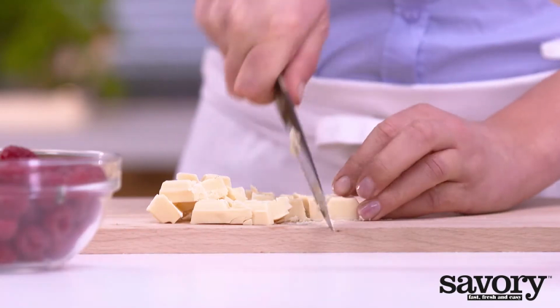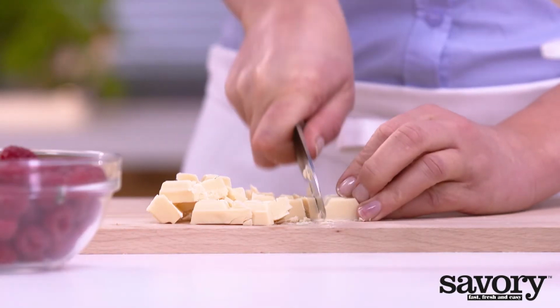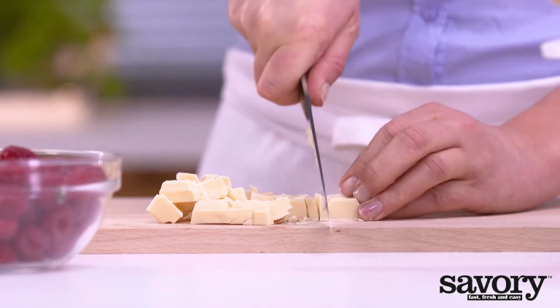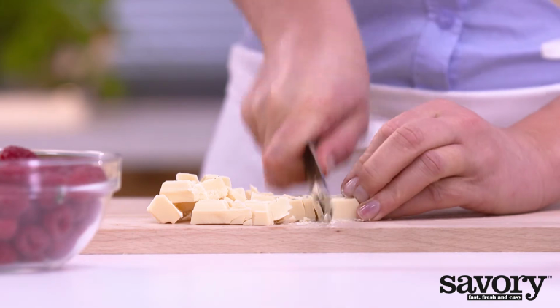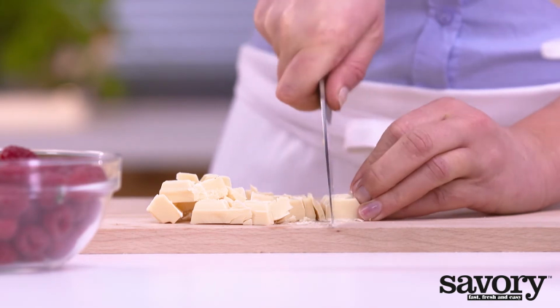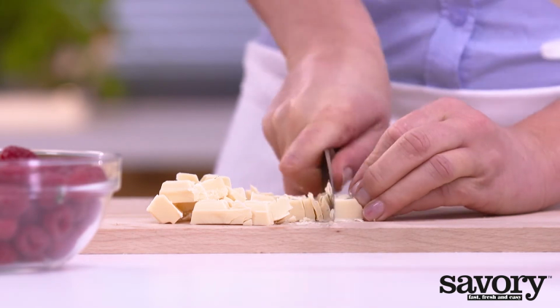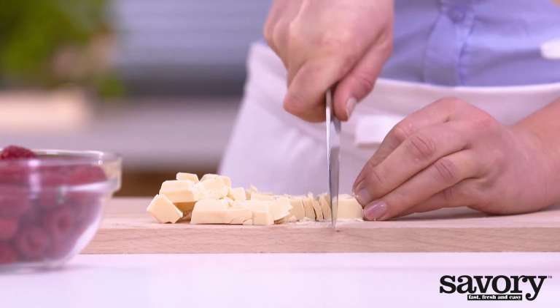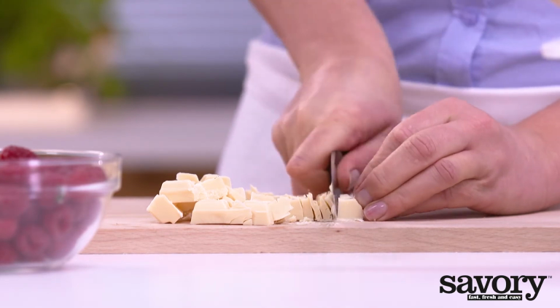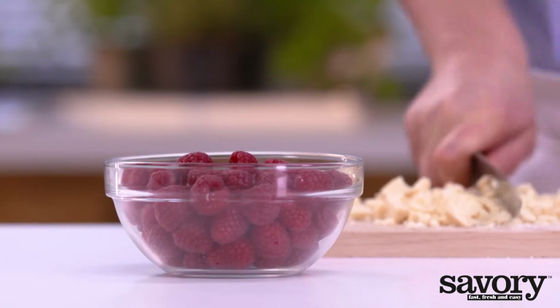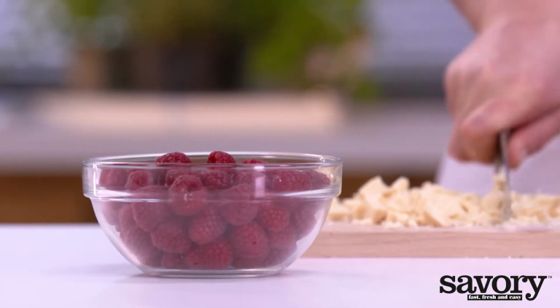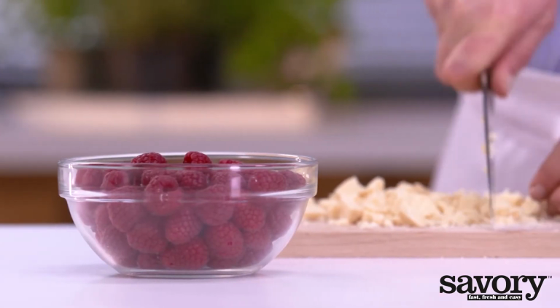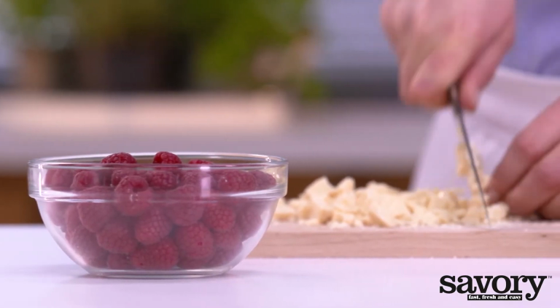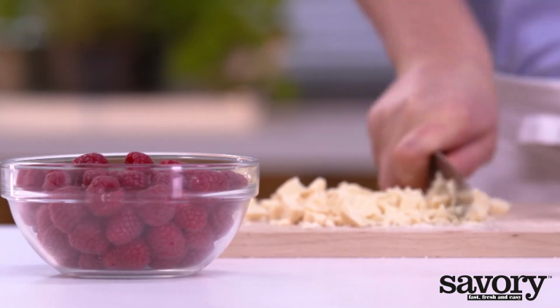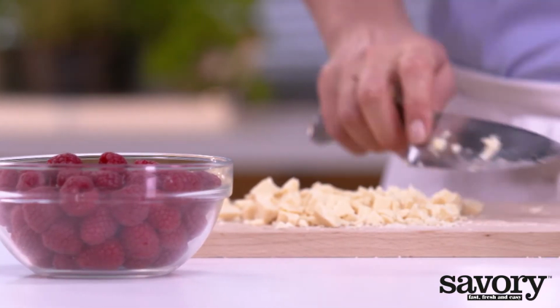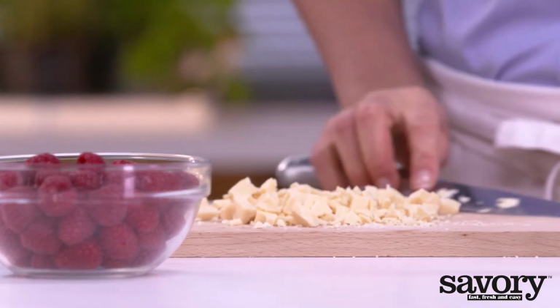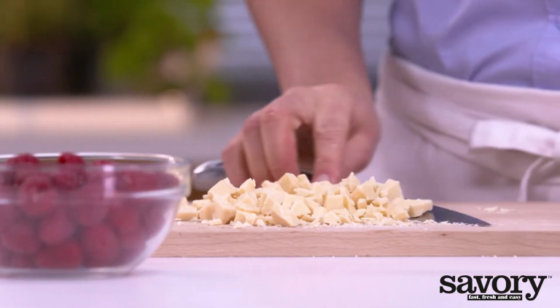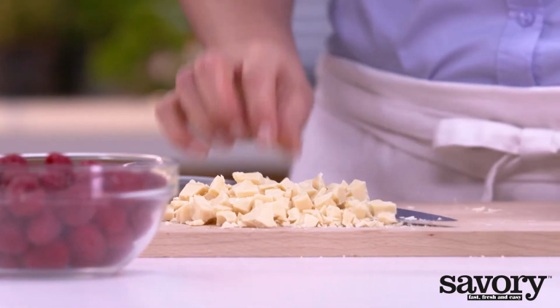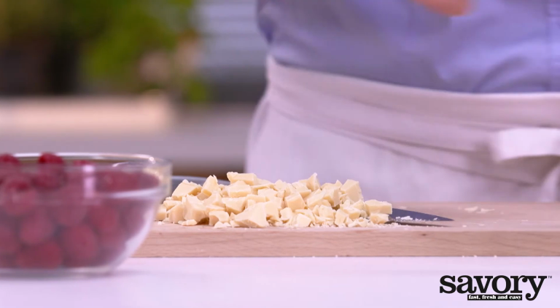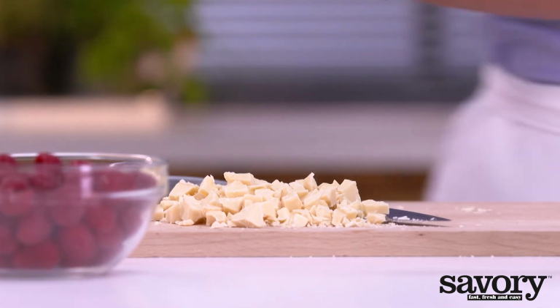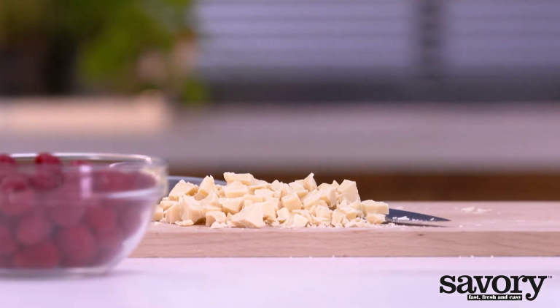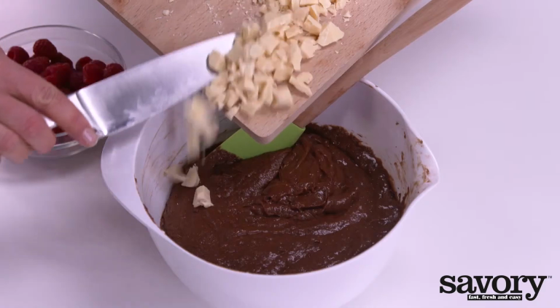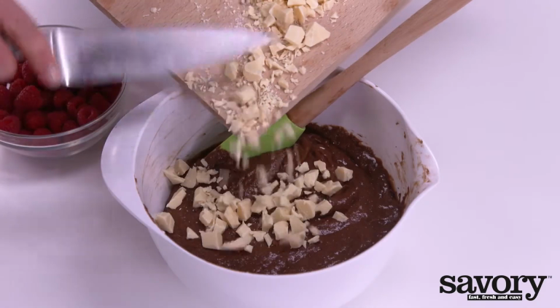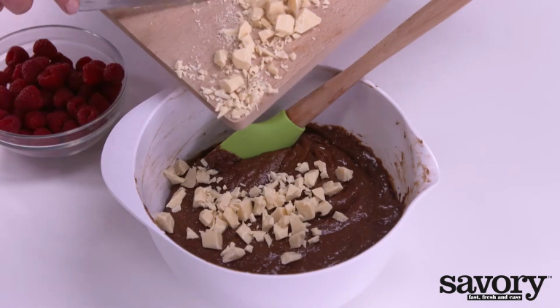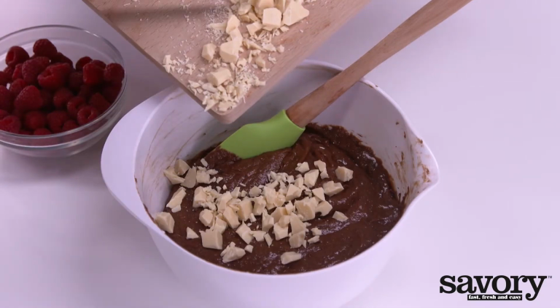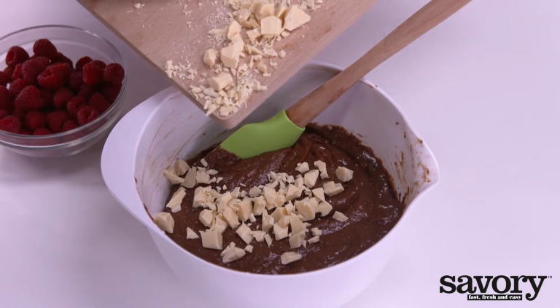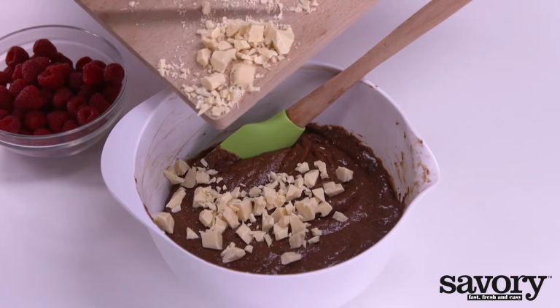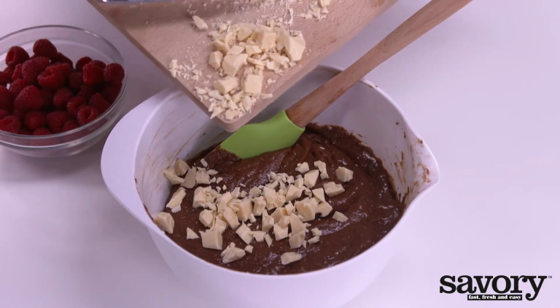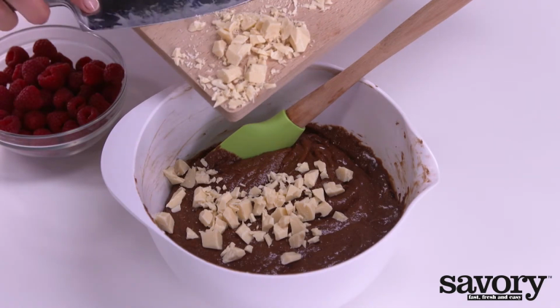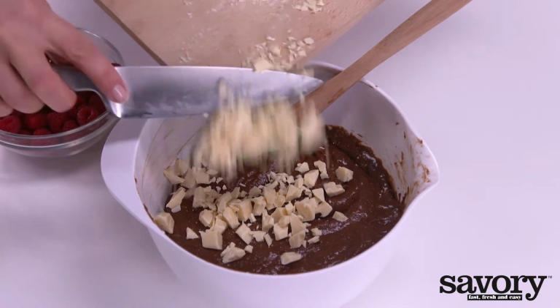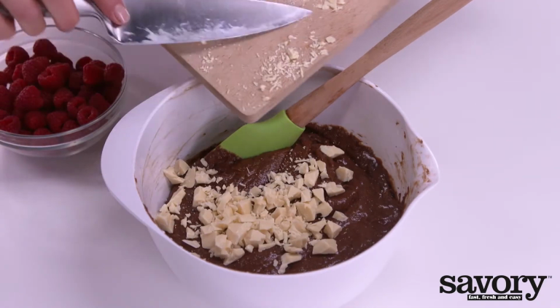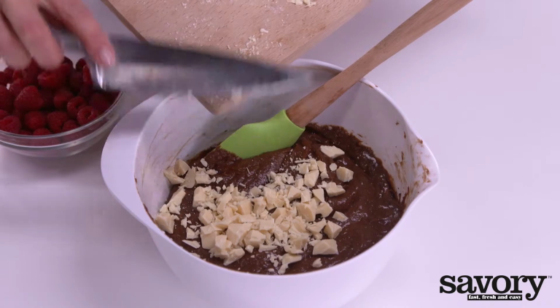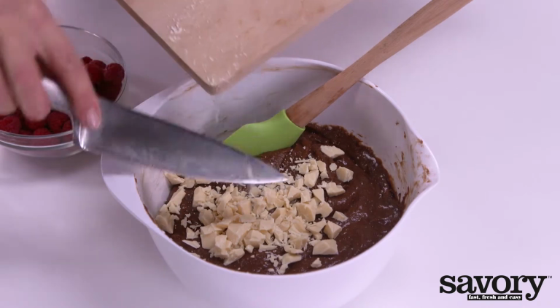Coarsely chop the white chocolate into pieces. Carefully mix half of it into the batter together with the raspberries.